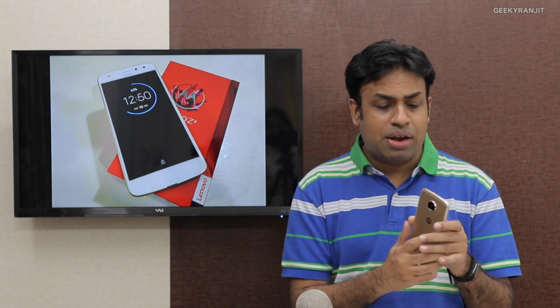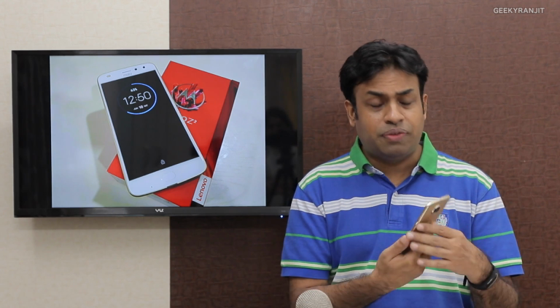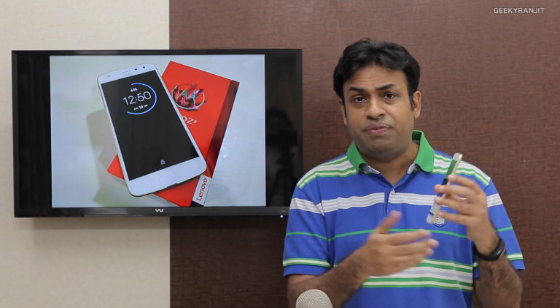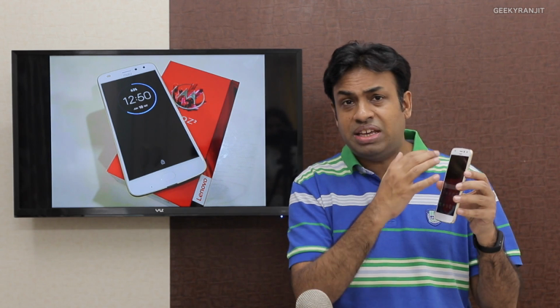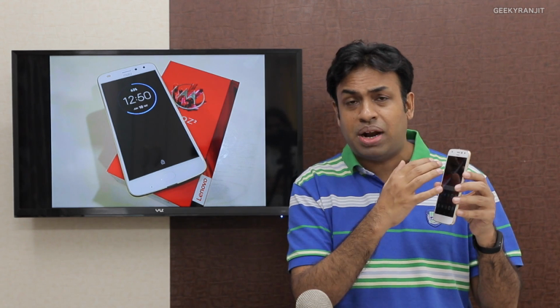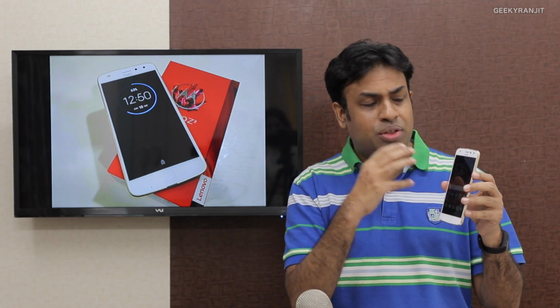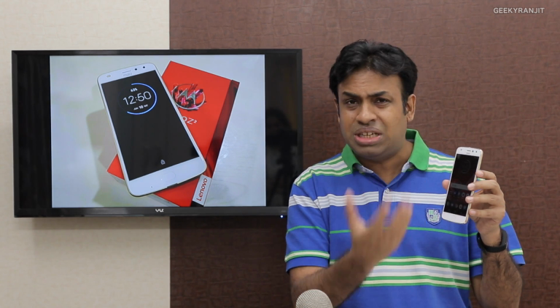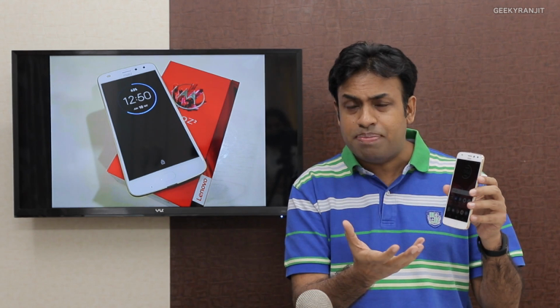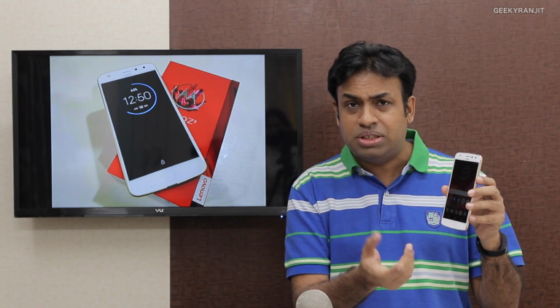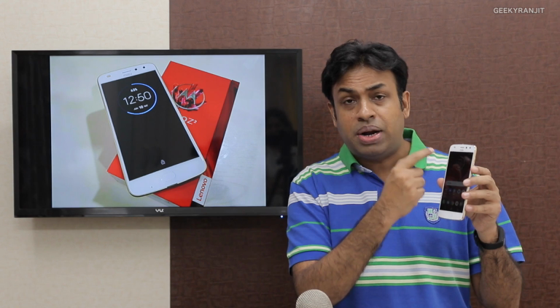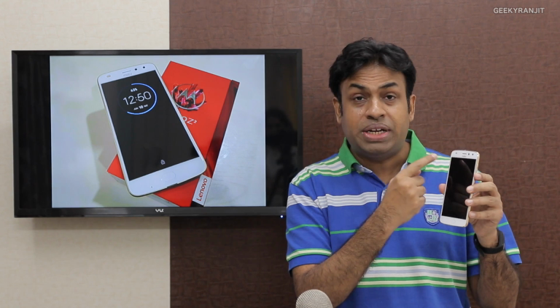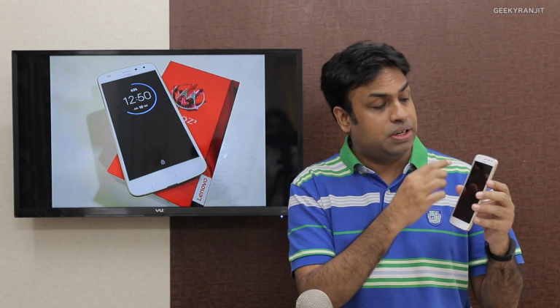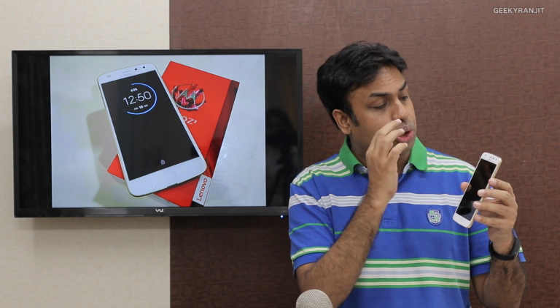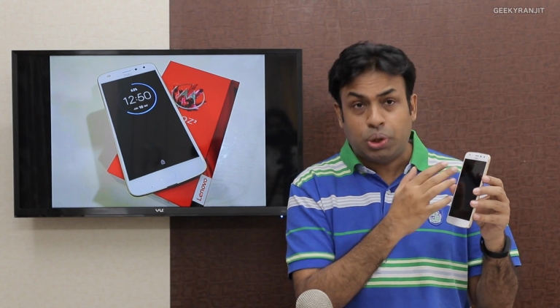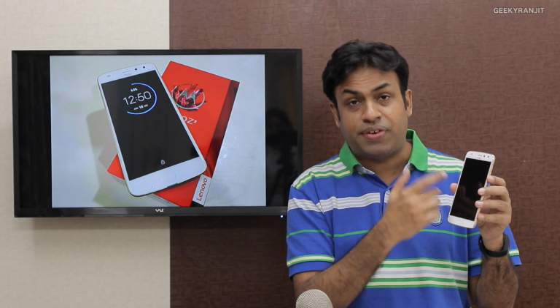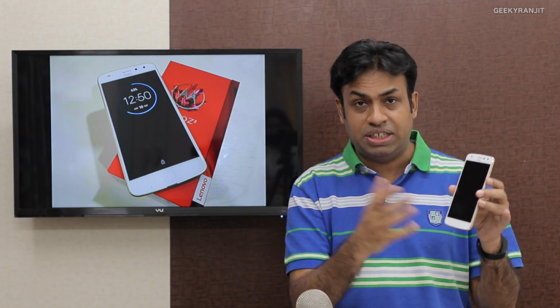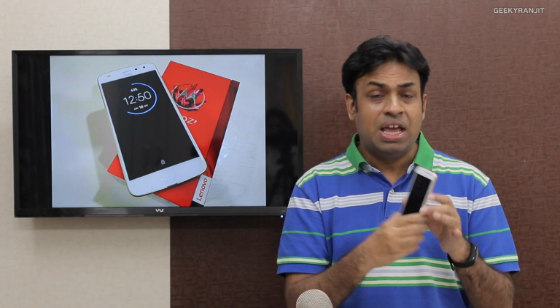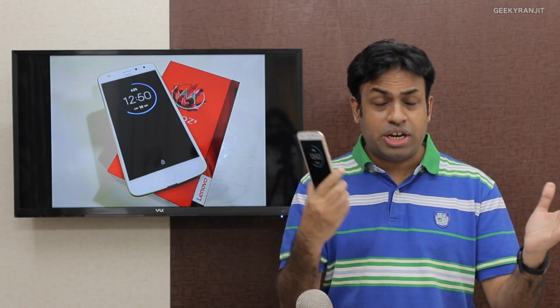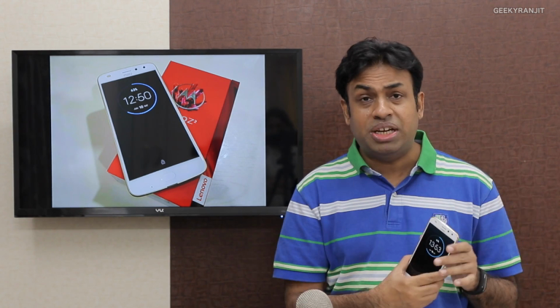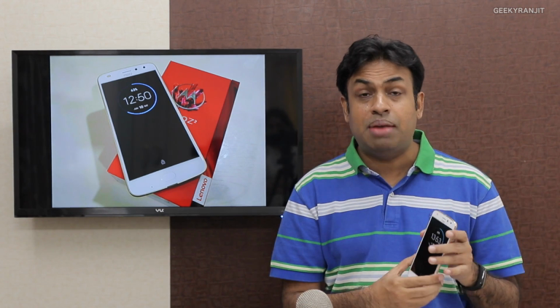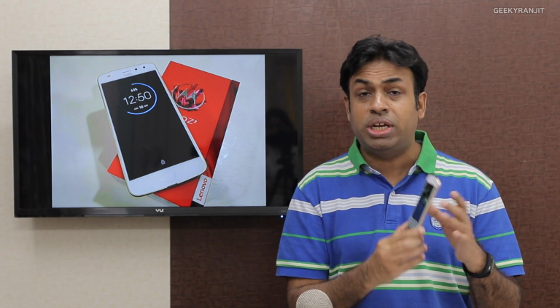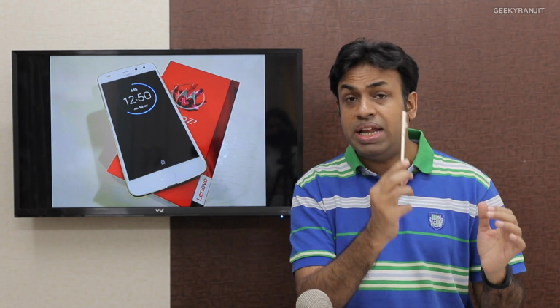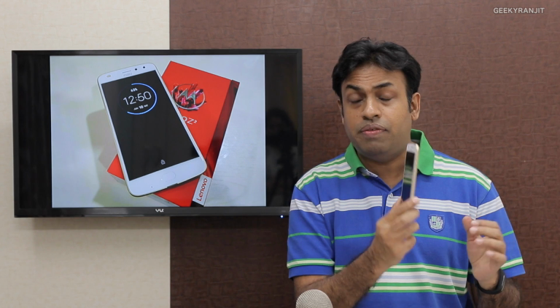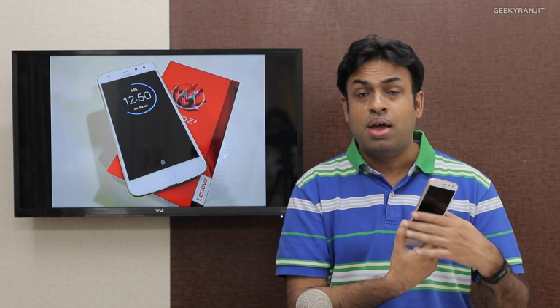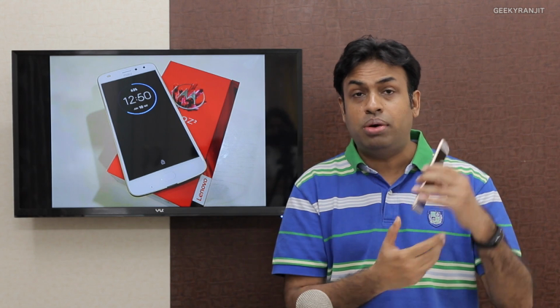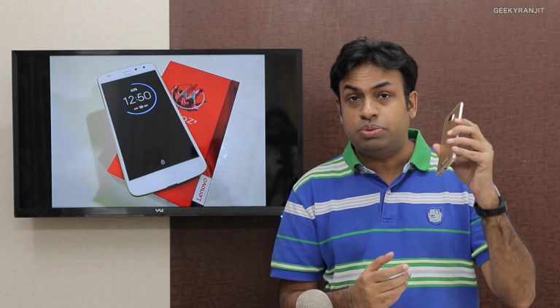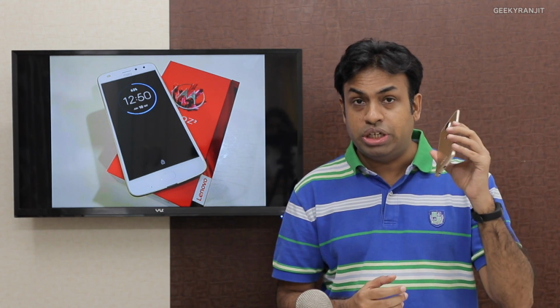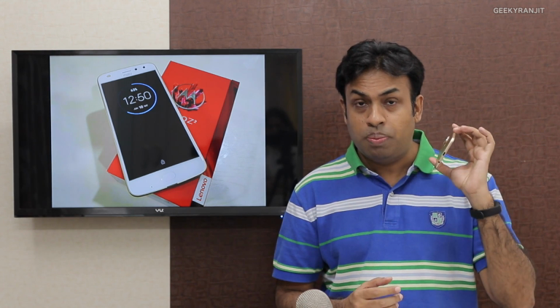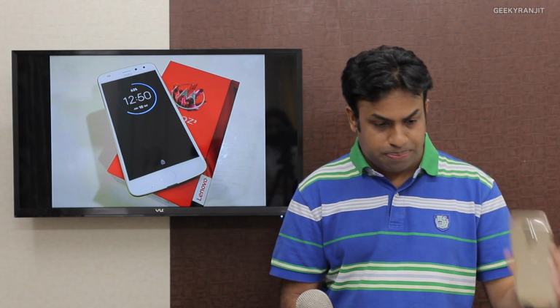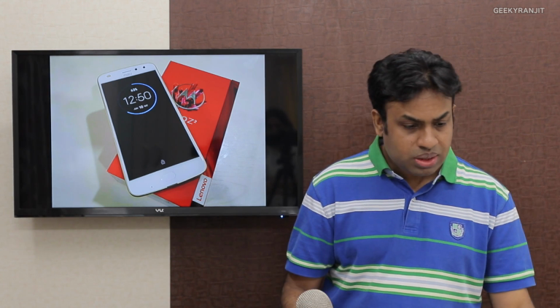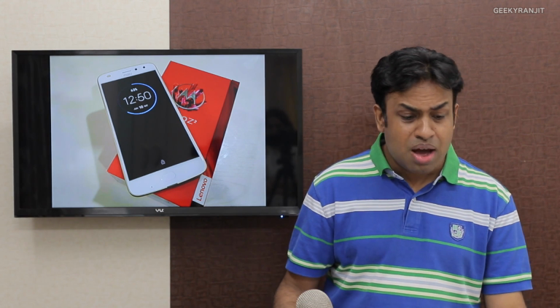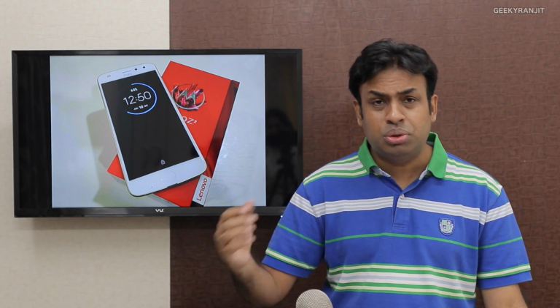The front-facing camera, though still 5 megapixels, now has a dual-tone front-facing flash. Stay tuned to my channel — I'll be posting a dedicated video about the Moto Z2 Play.